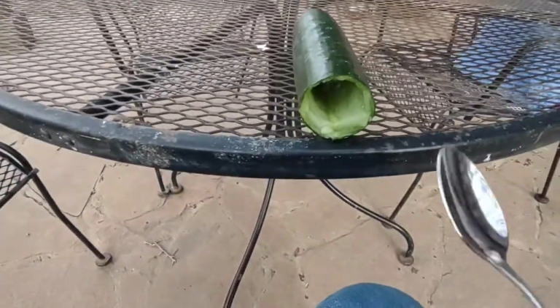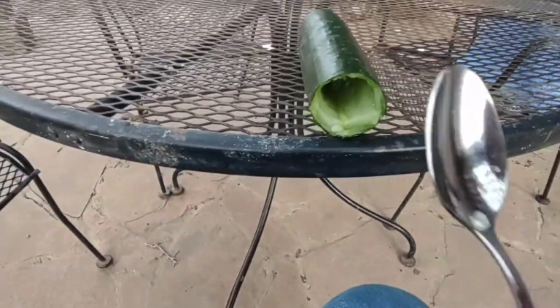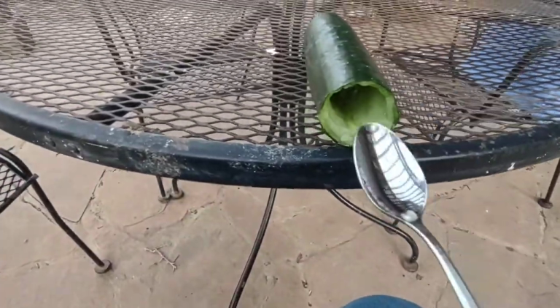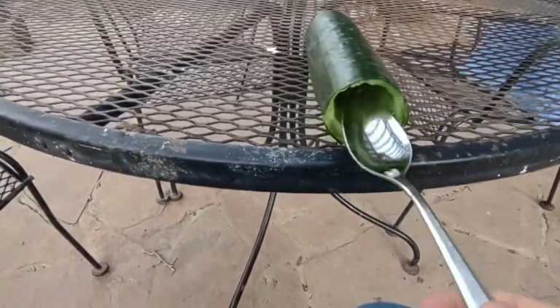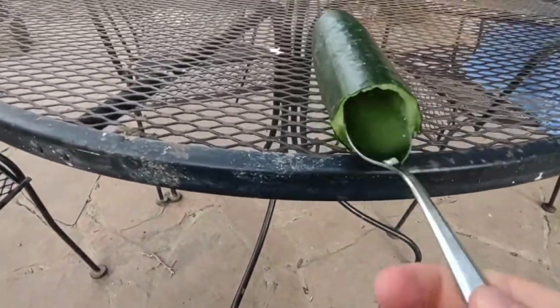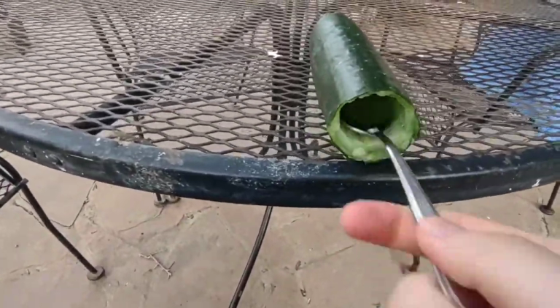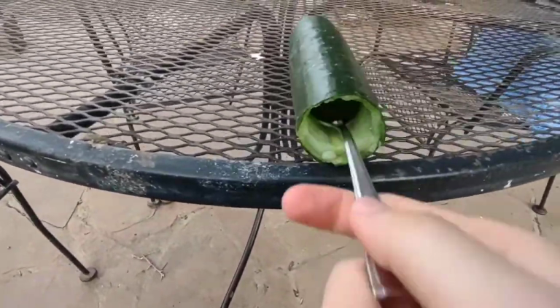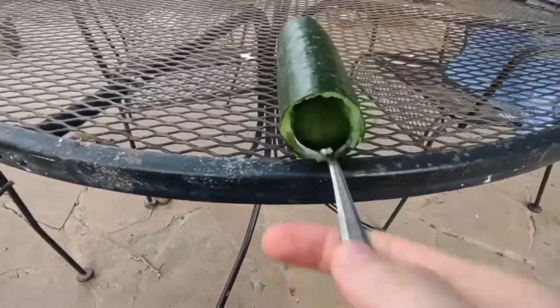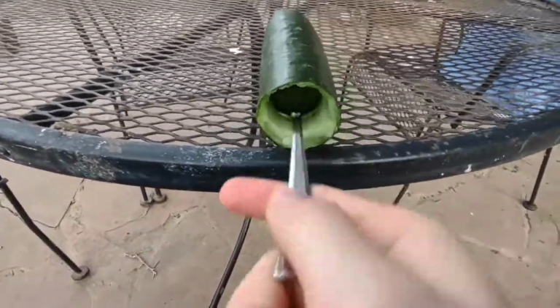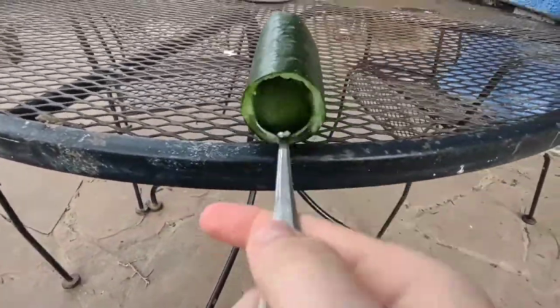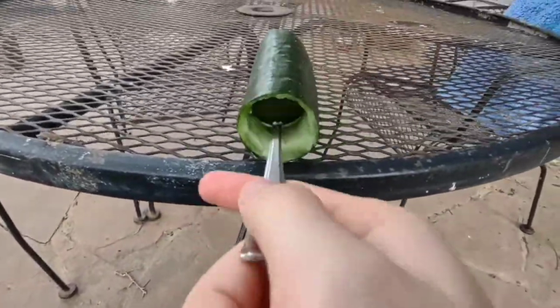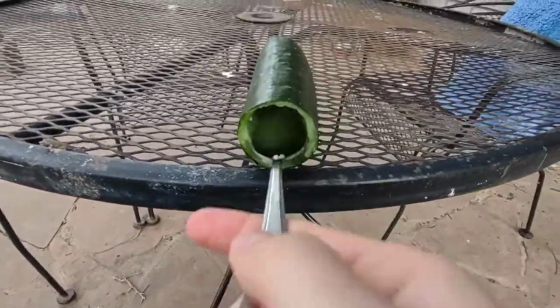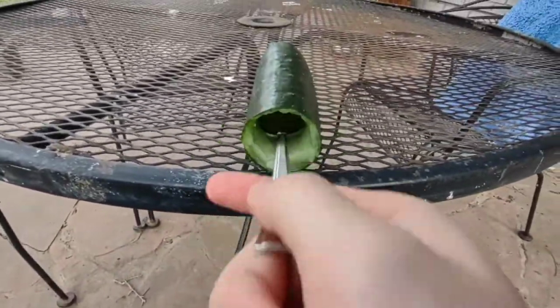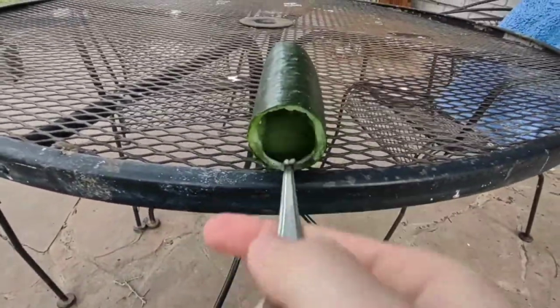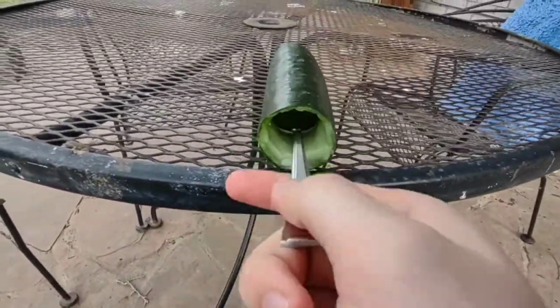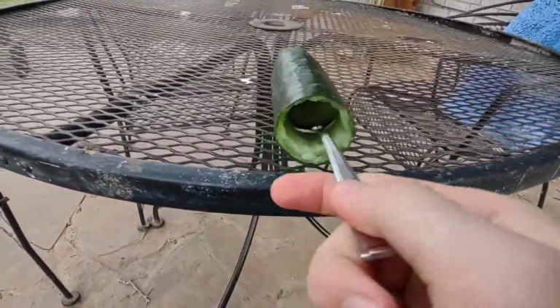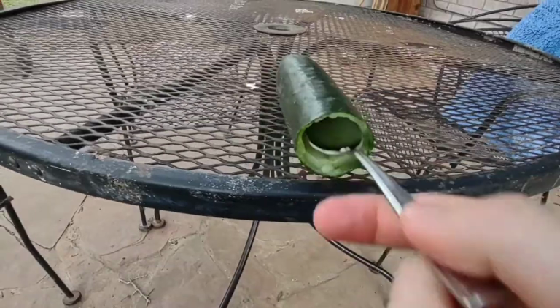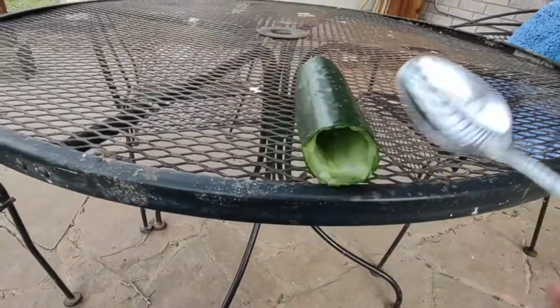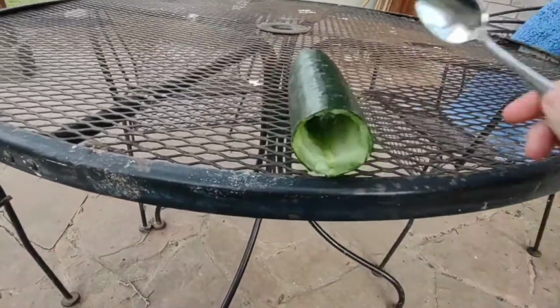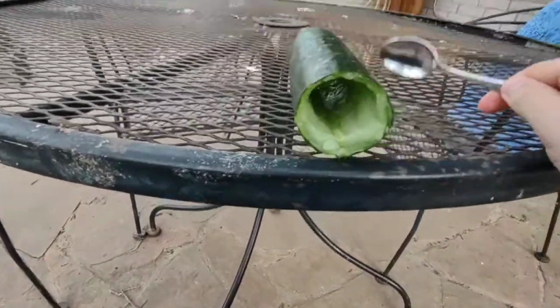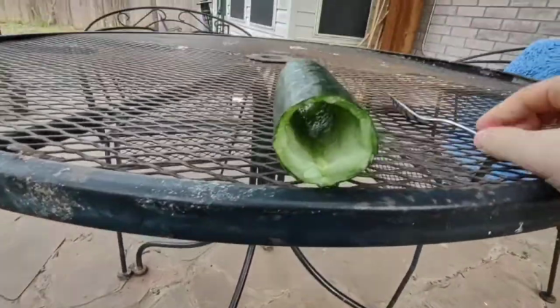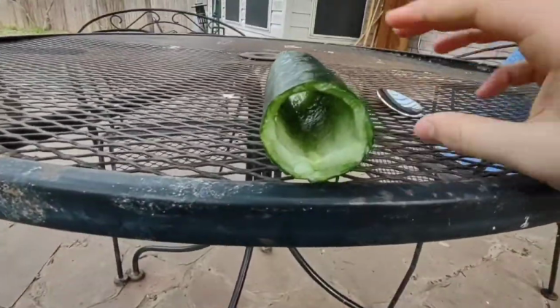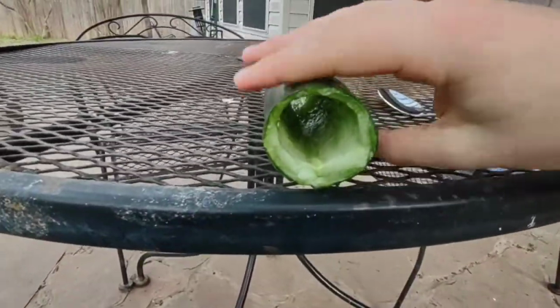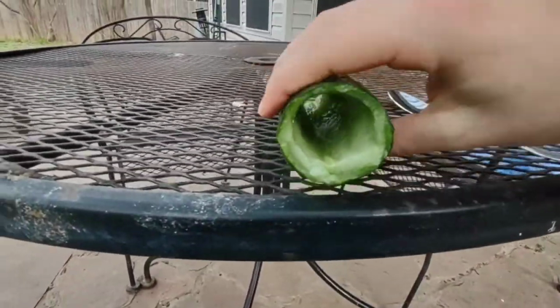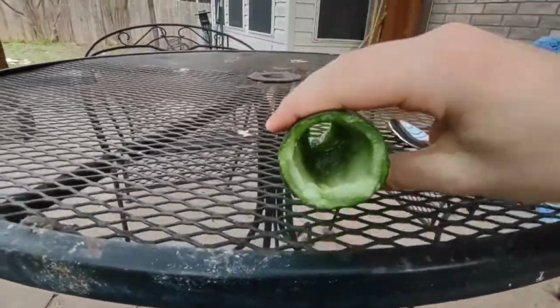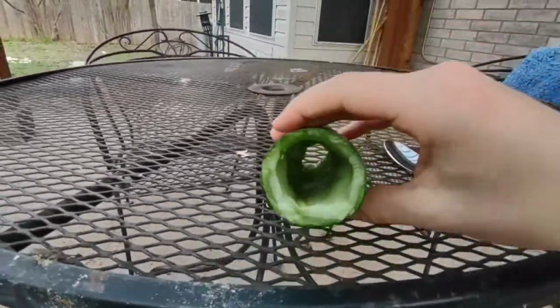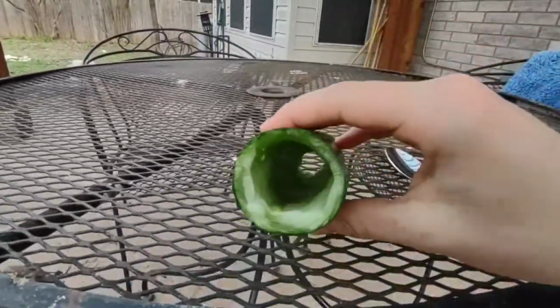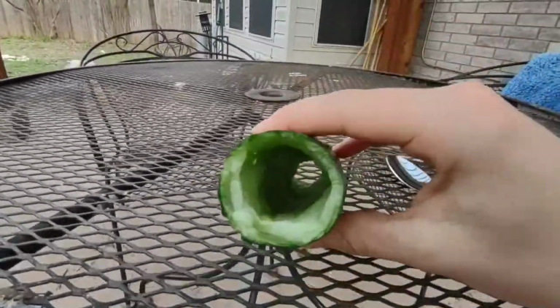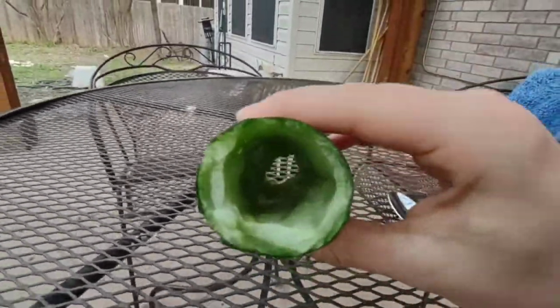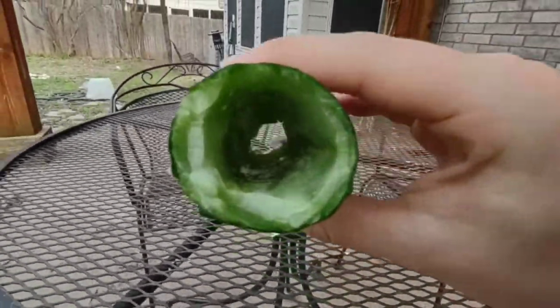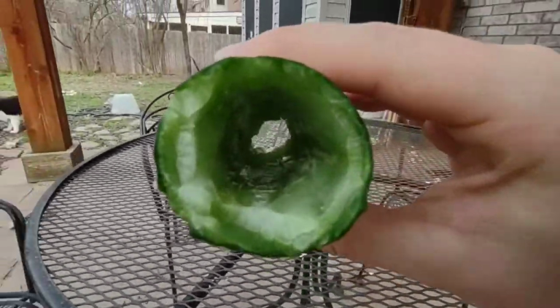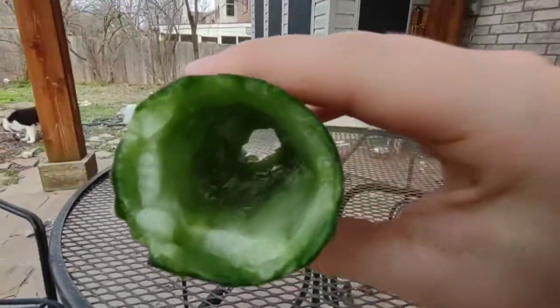So today I got a little bored and I found a spoon and I found a cucumber and I decided to eat the cucumber in a not-so-conventional way.